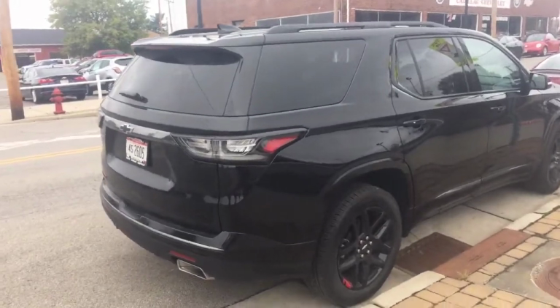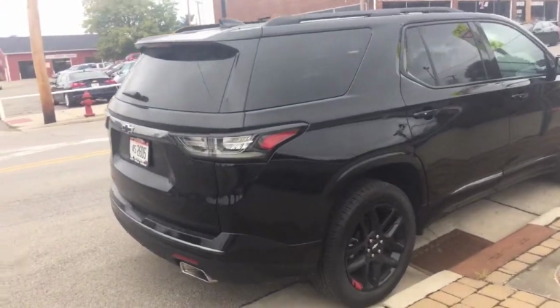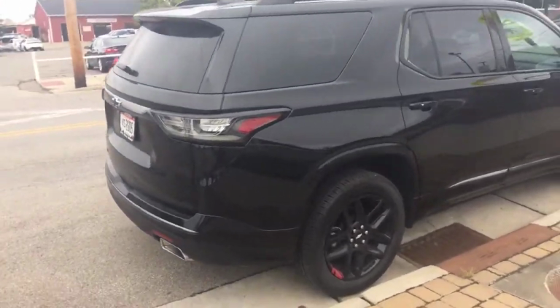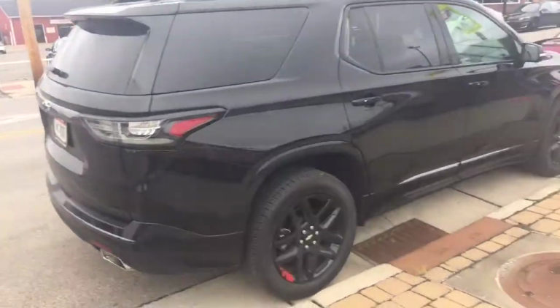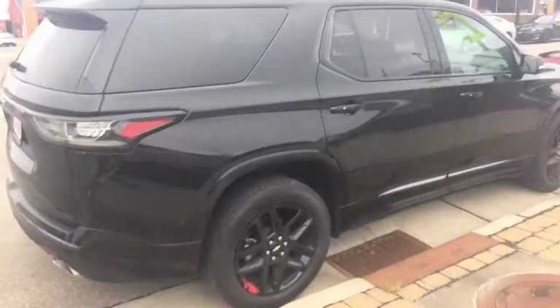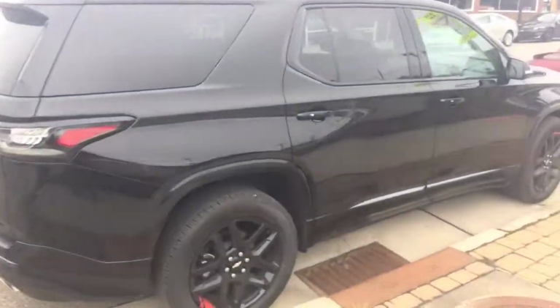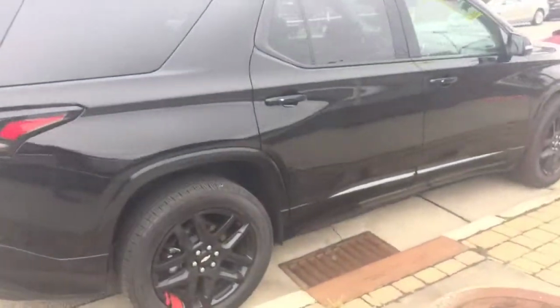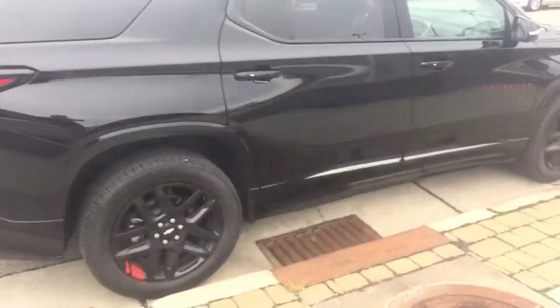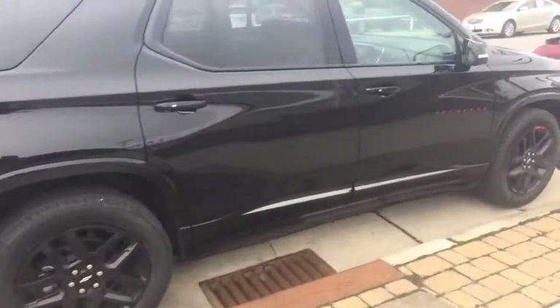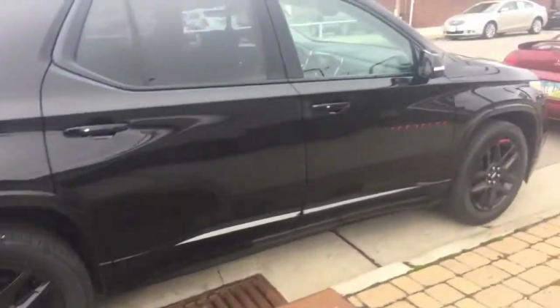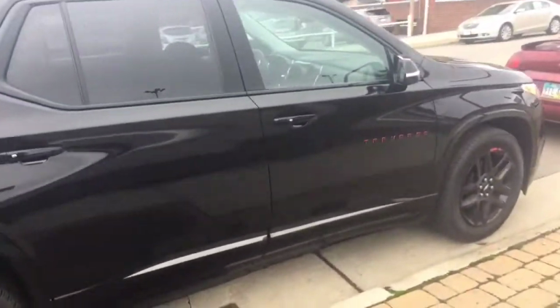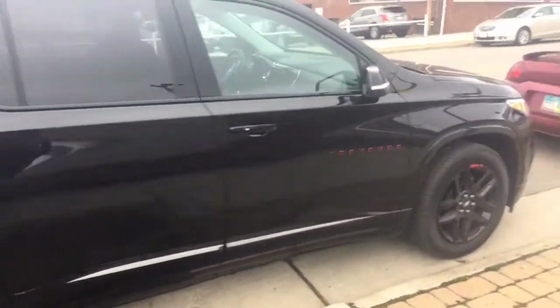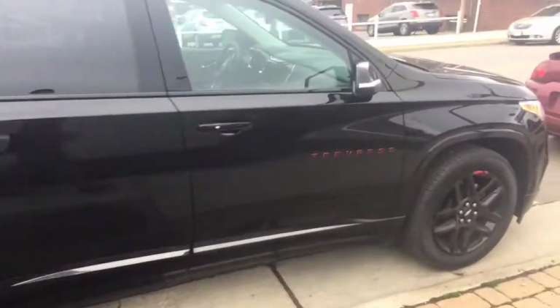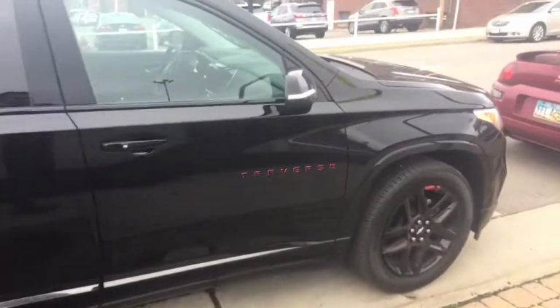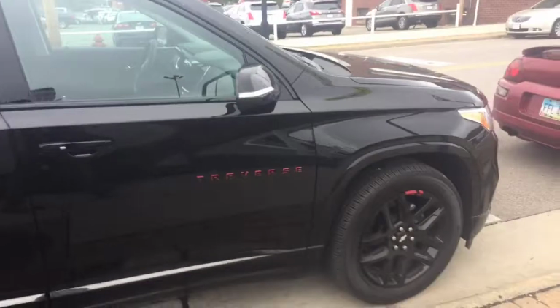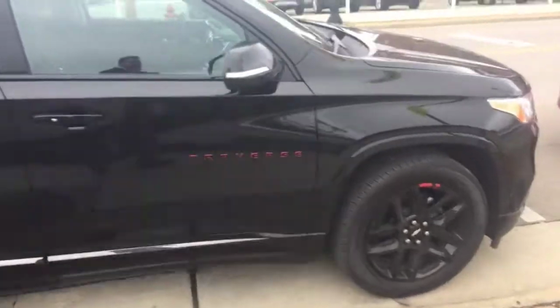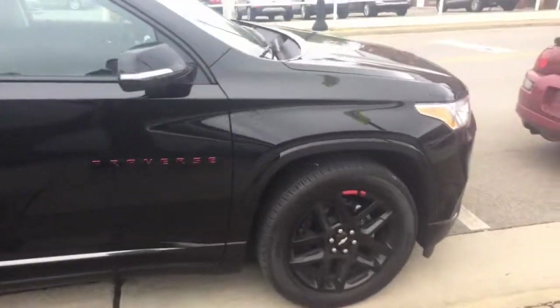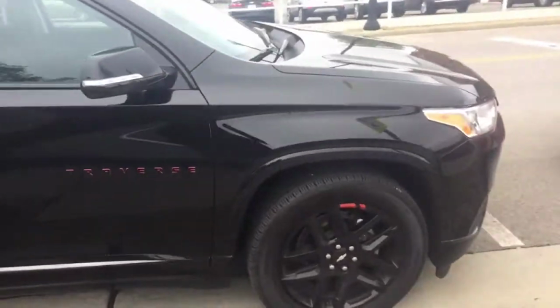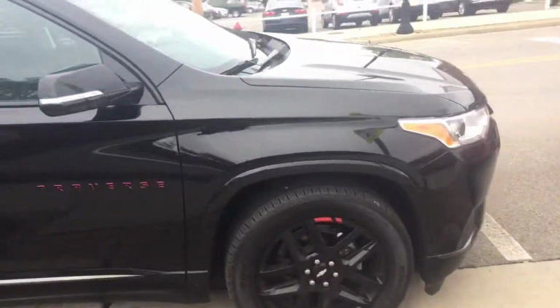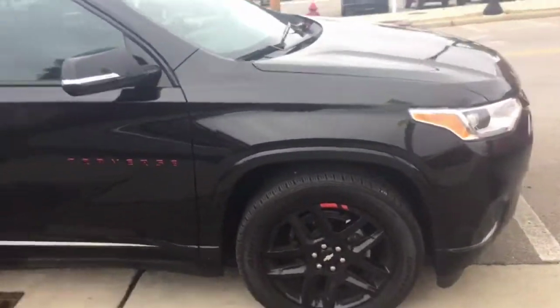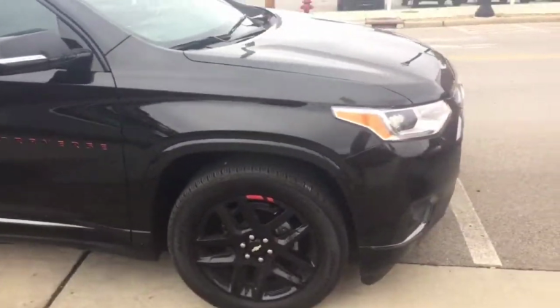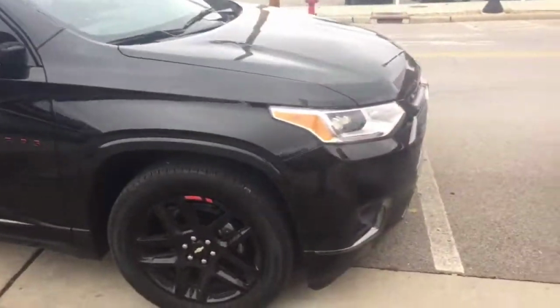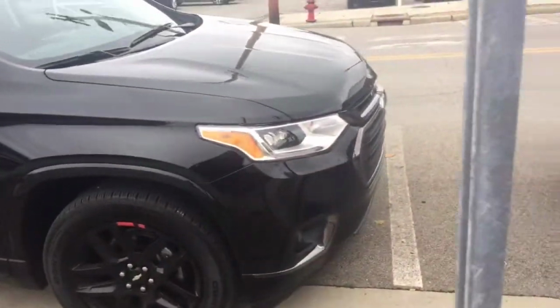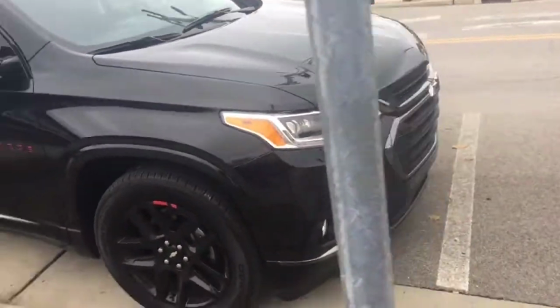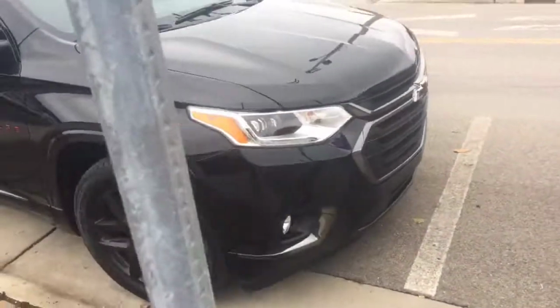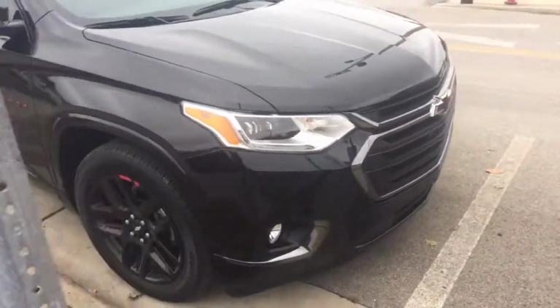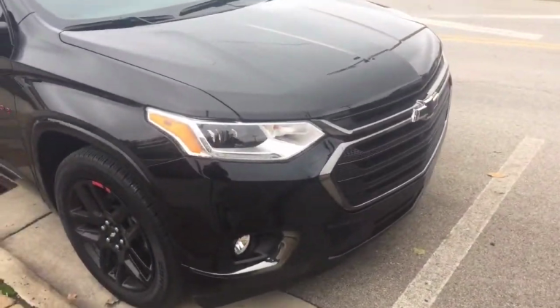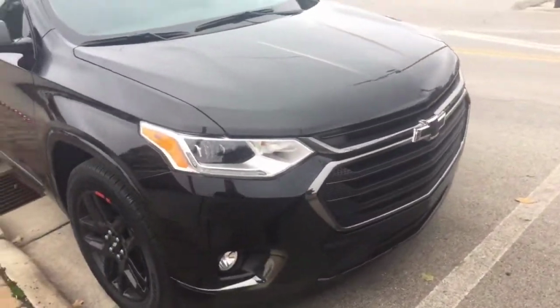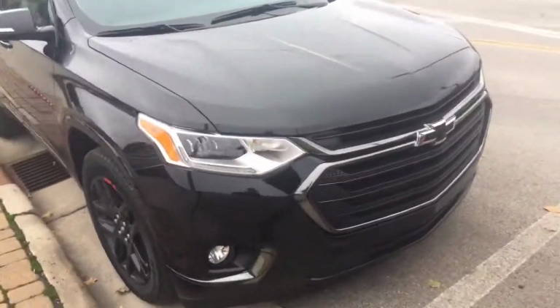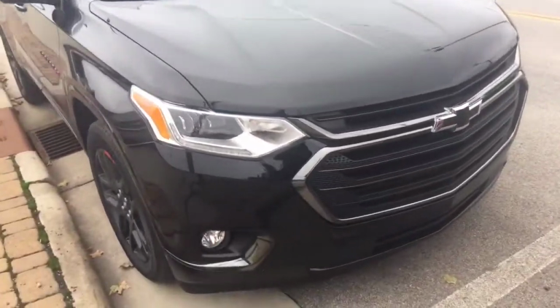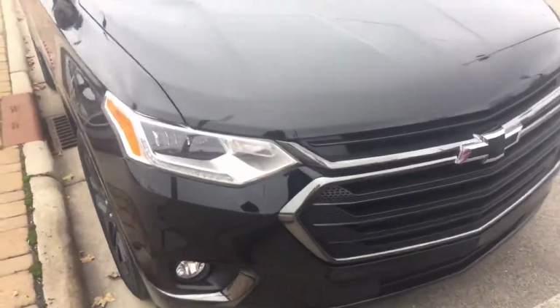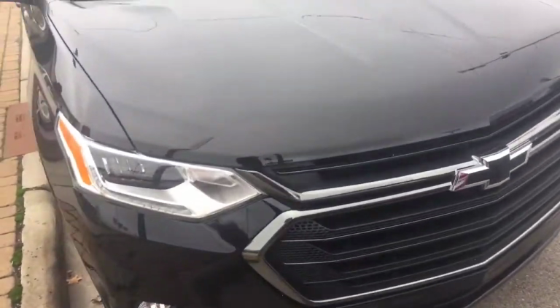I have another one on the lot here as well. It is a Redline Traverse and it's Summit White — so instead of the black, it'd be white. I just want to take a quick video and kind of walk around the car for you.